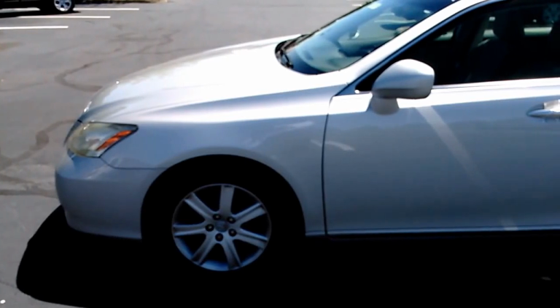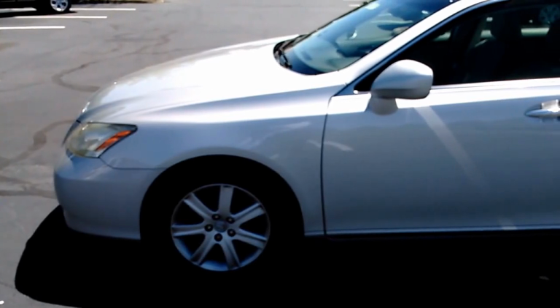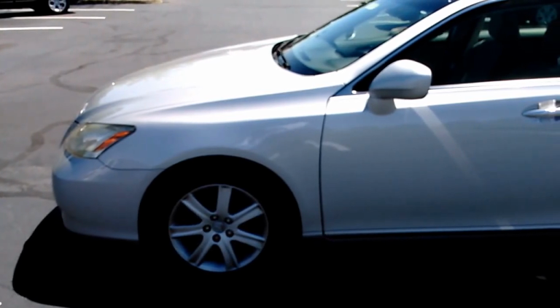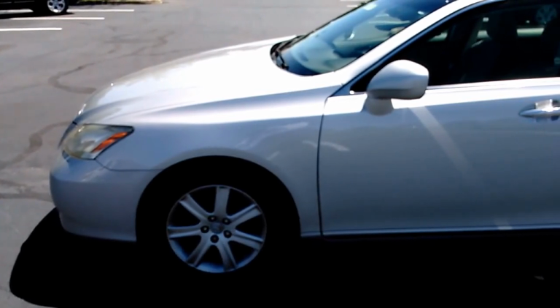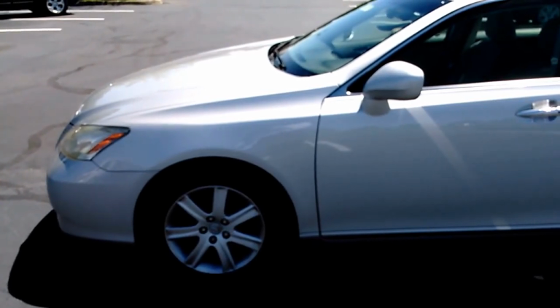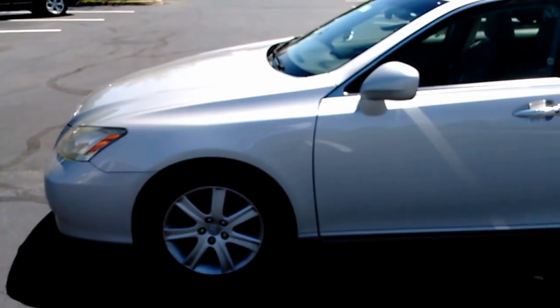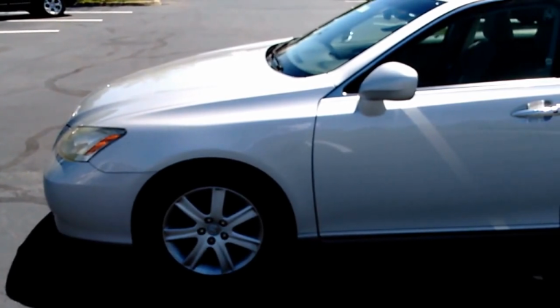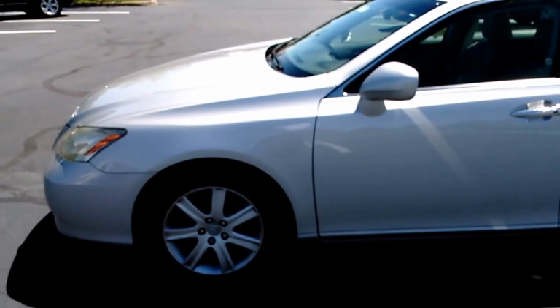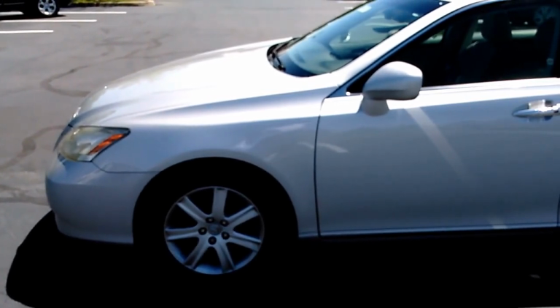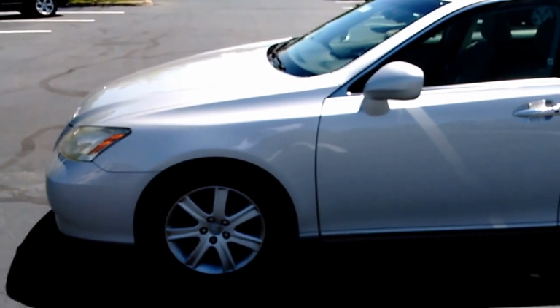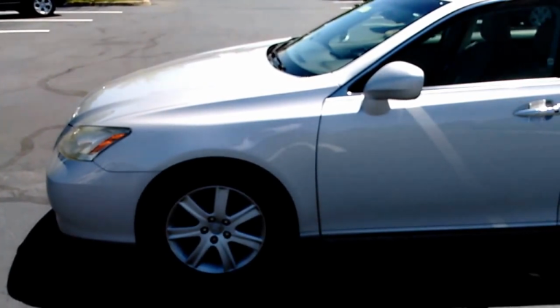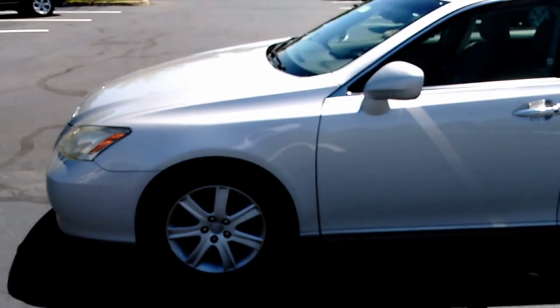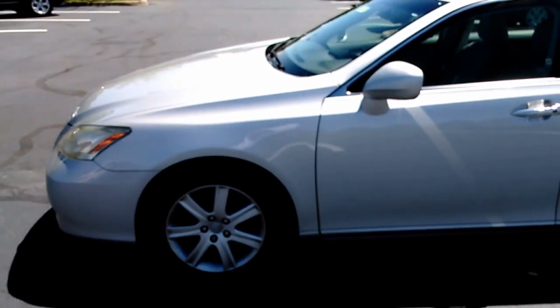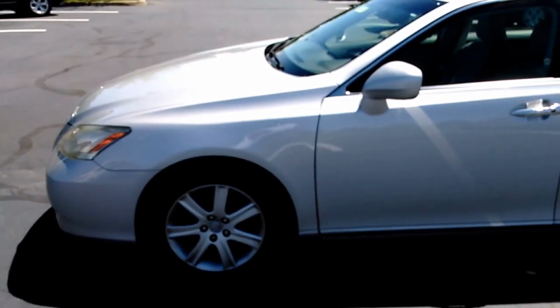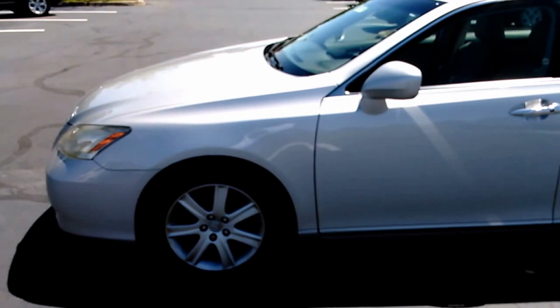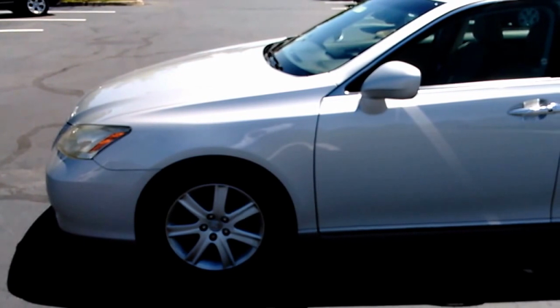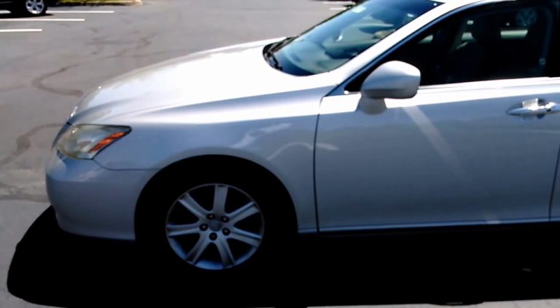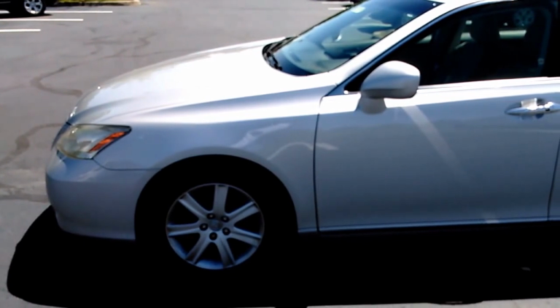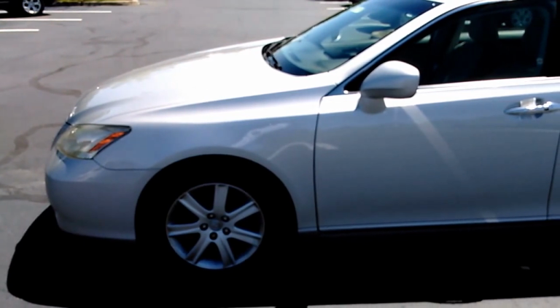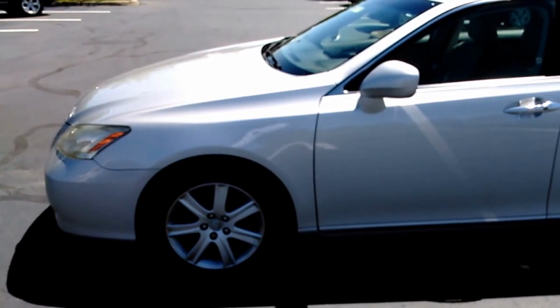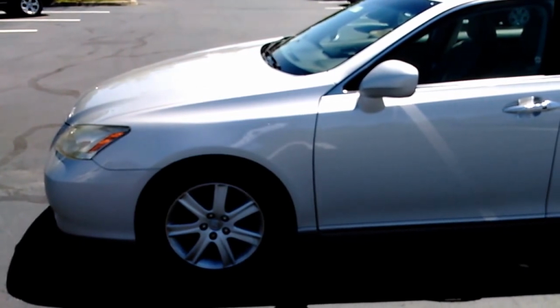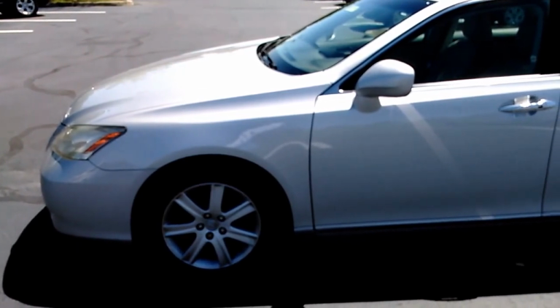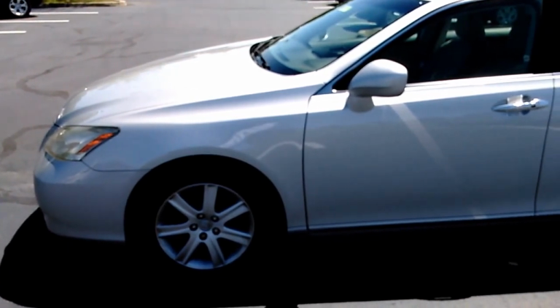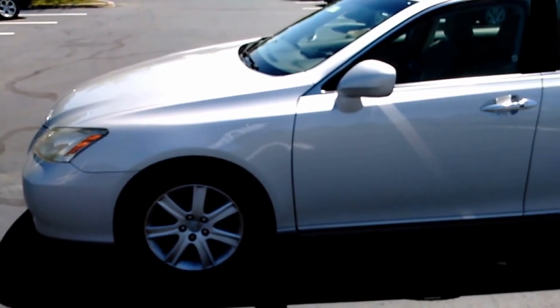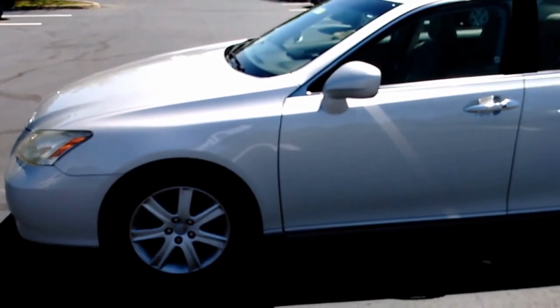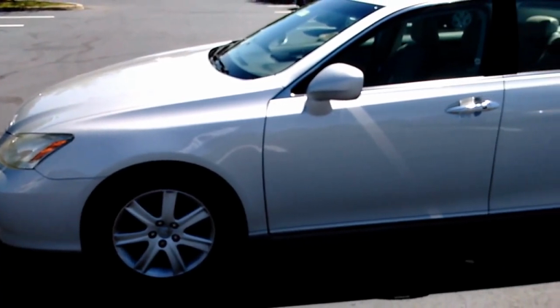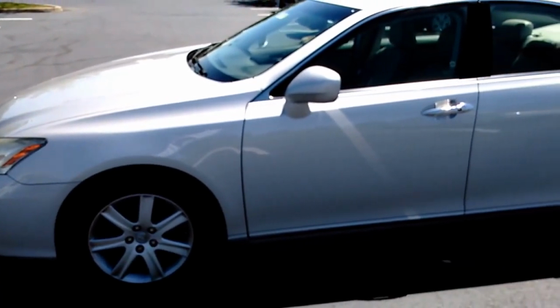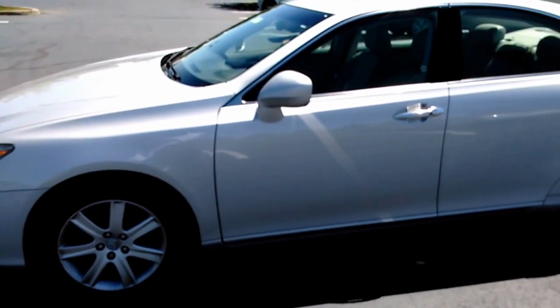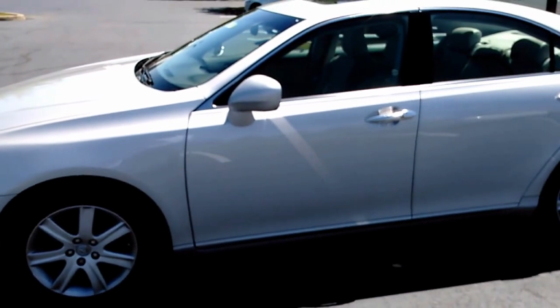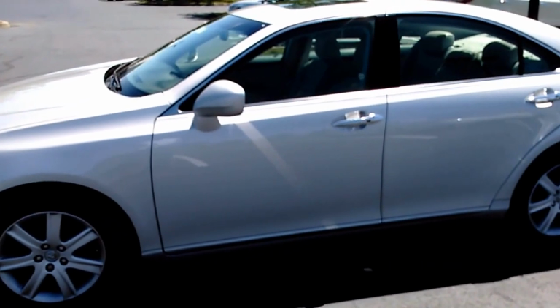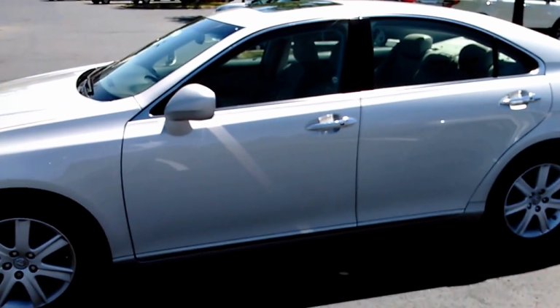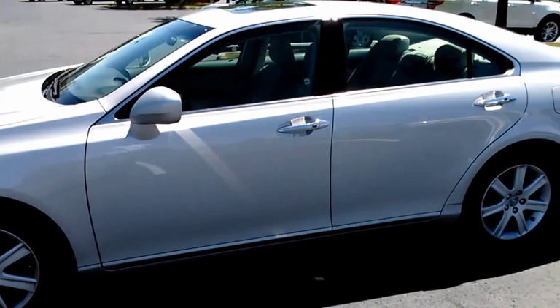Hello, Margaret. This is Dale at Jack Kane Ford for Sales, Kentucky. I just wanted to show you this beautiful Lexus you've been inquiring about — the Lexus ES350.